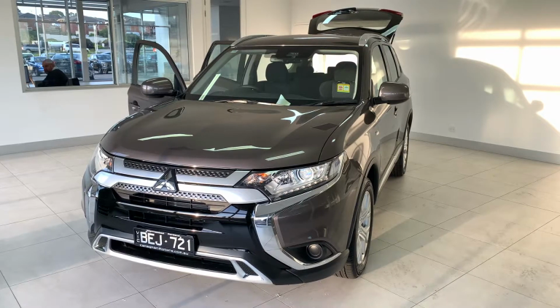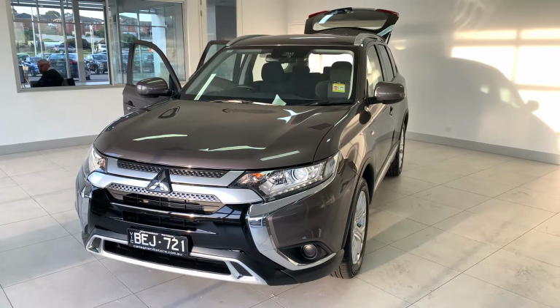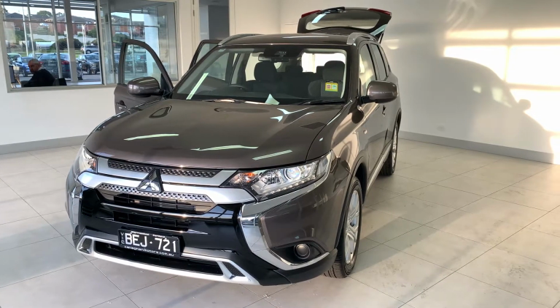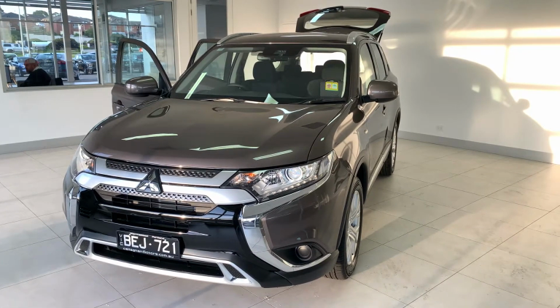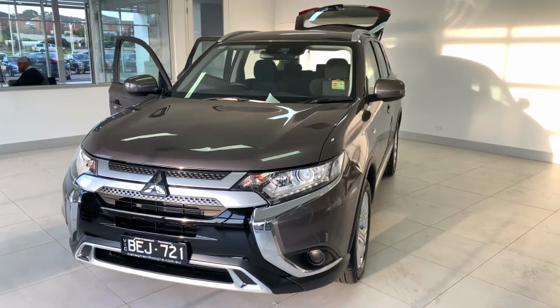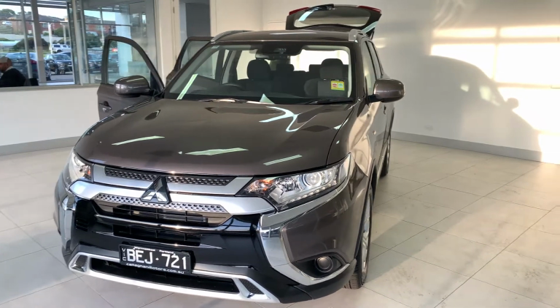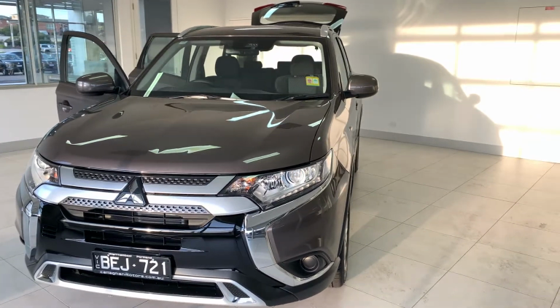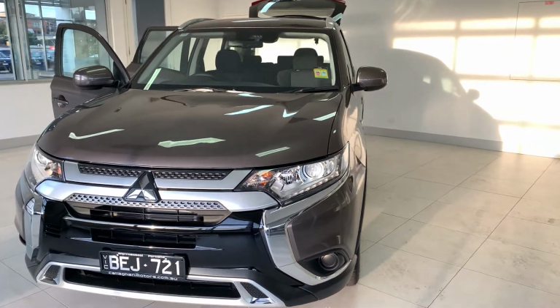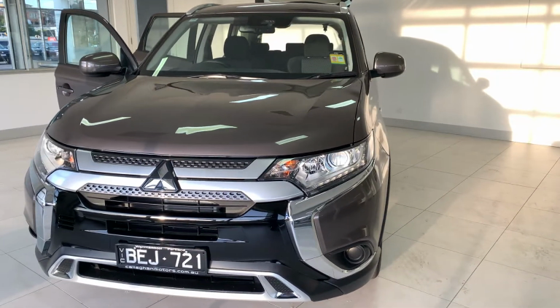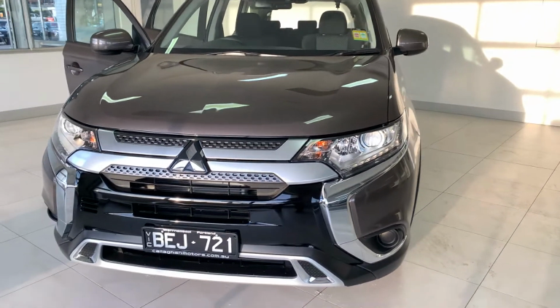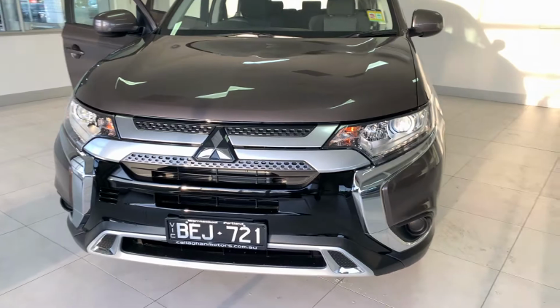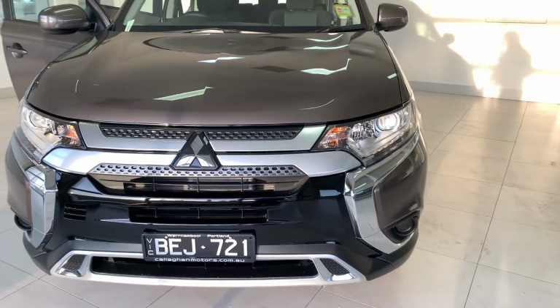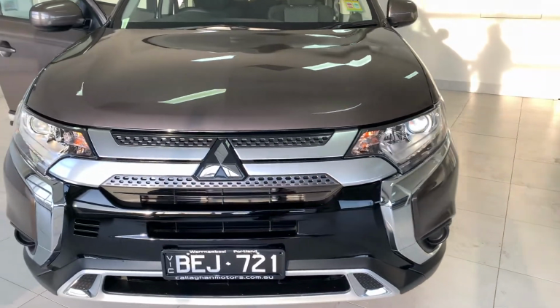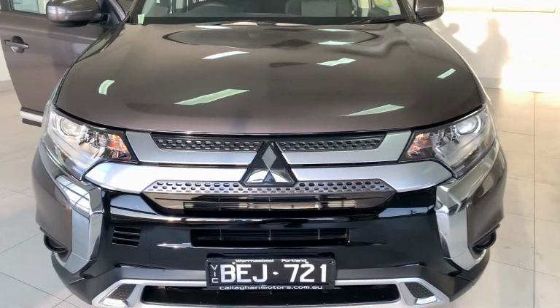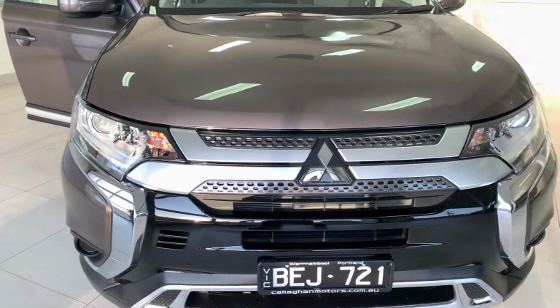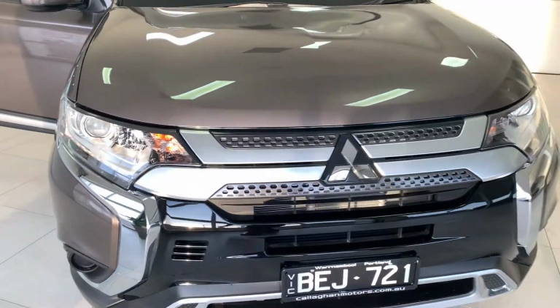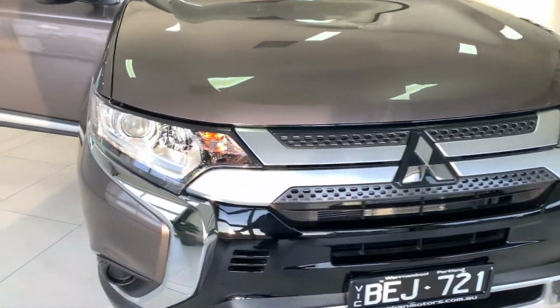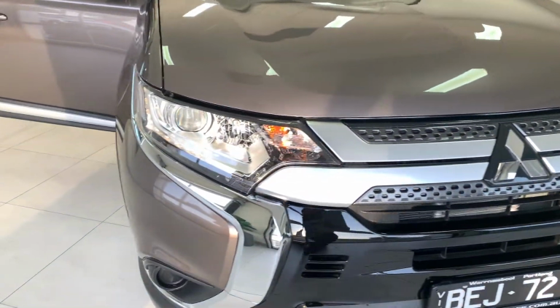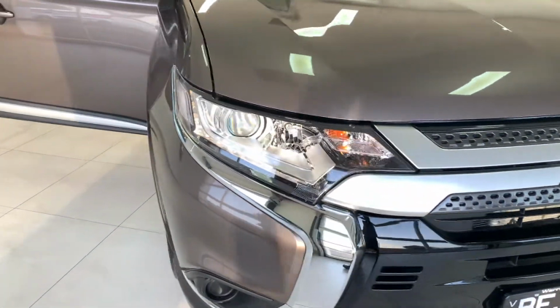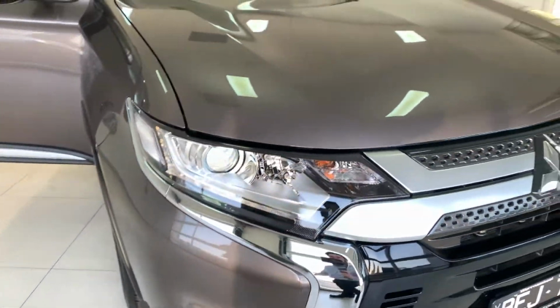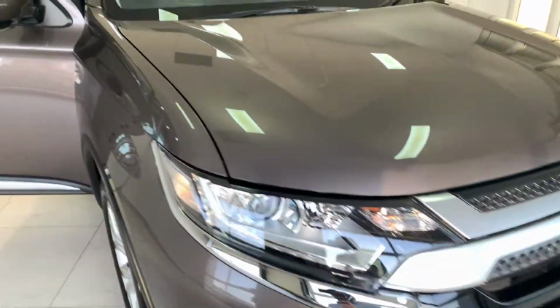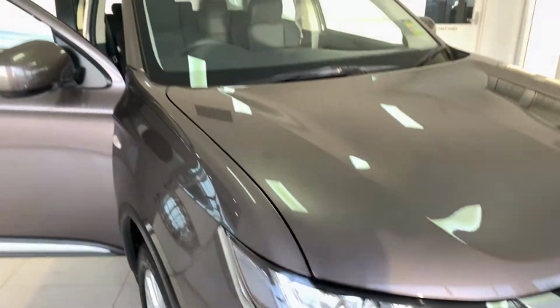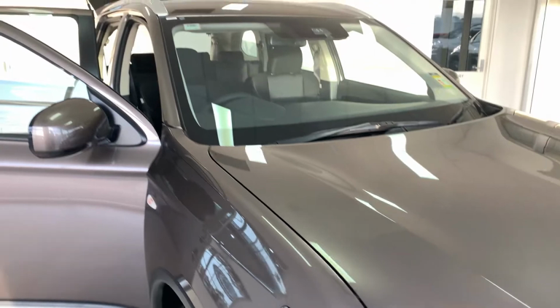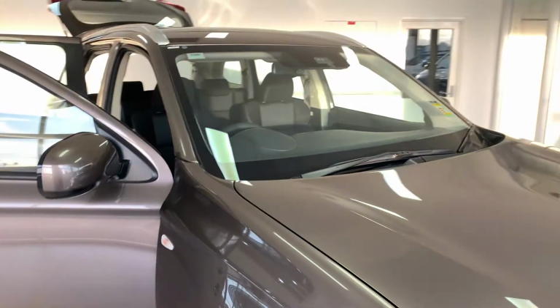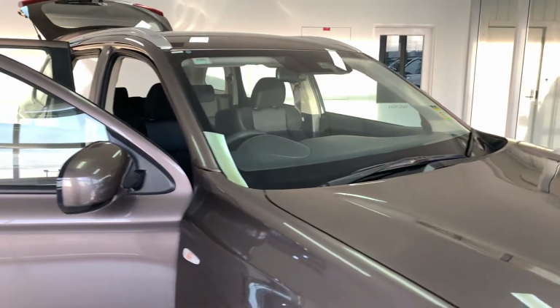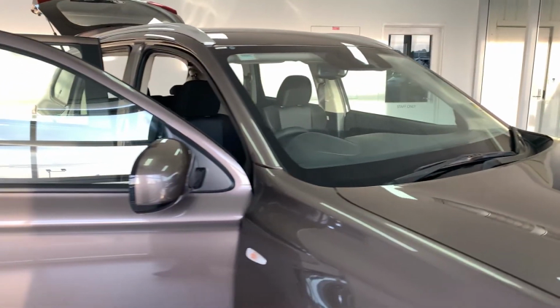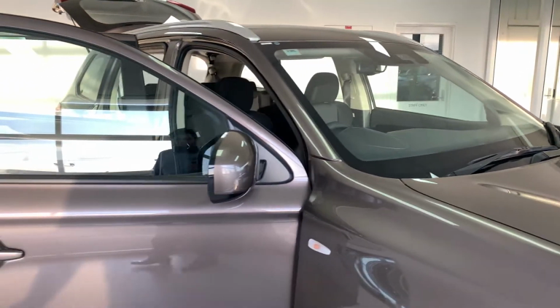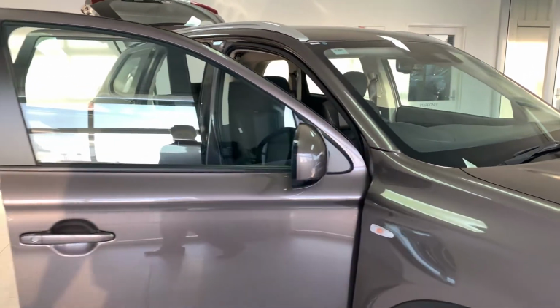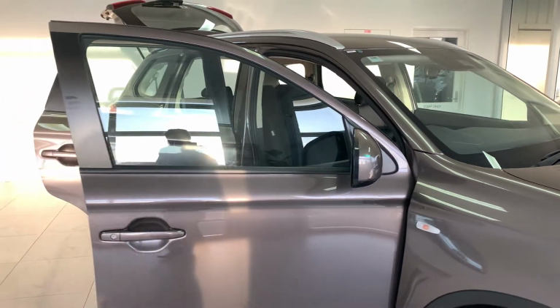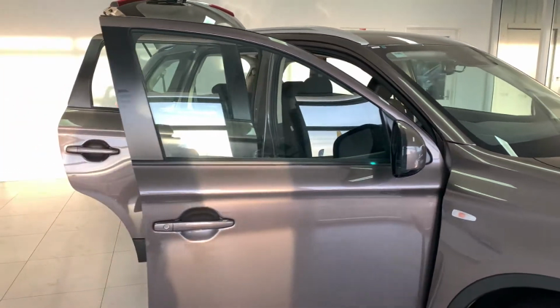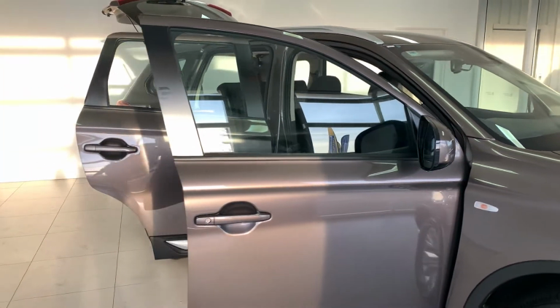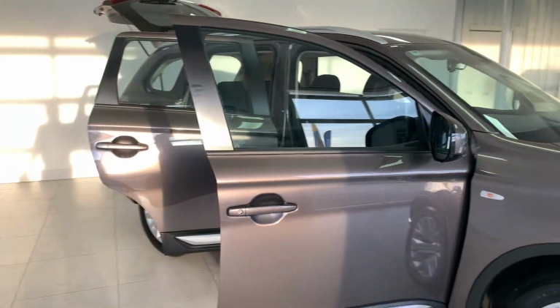G'day guys. Today we're going to be looking at Mitsubishi's Outlander. This Outlander here is the LS model, which falls into the mid-range of these vehicles. It is also a demo model with low kilometres.